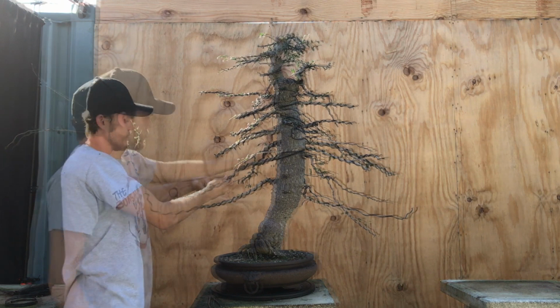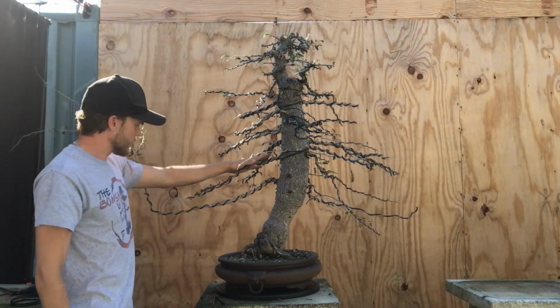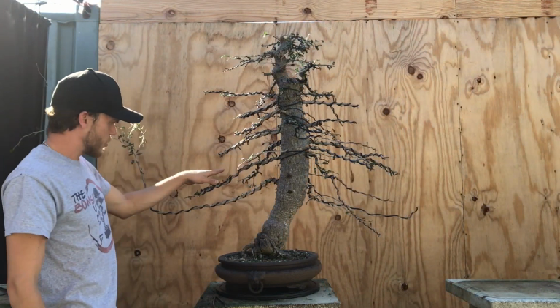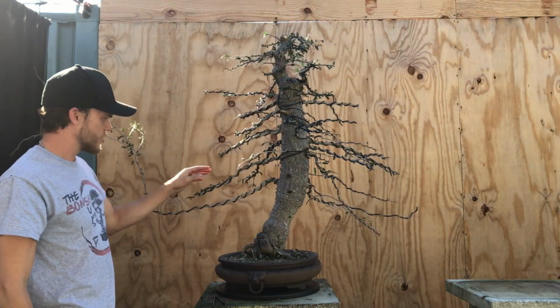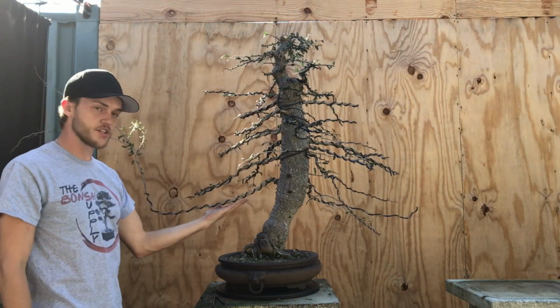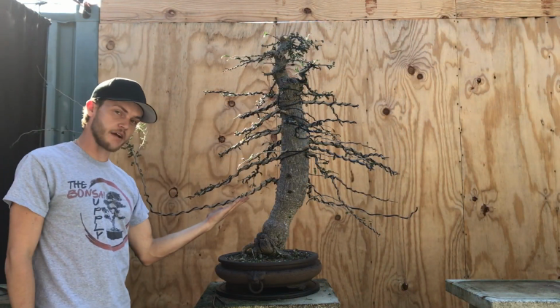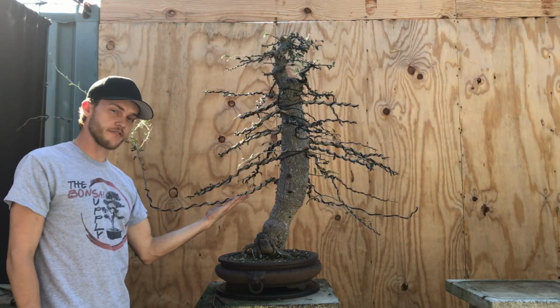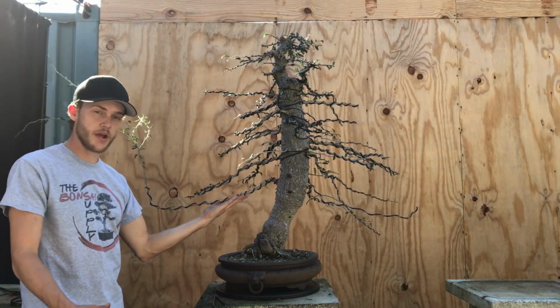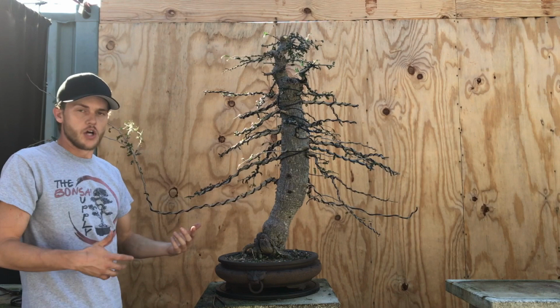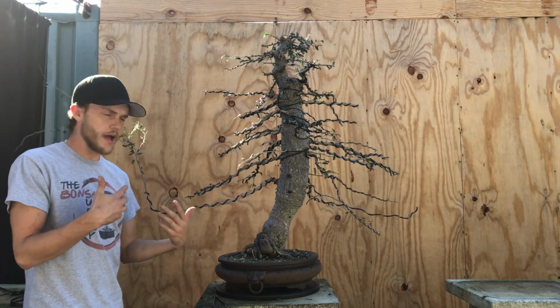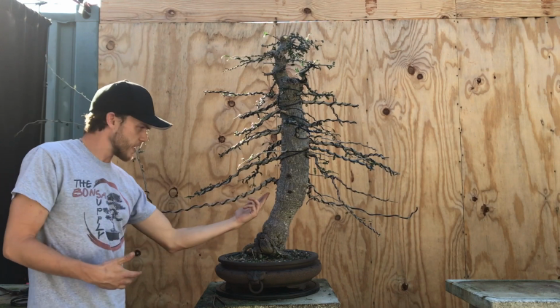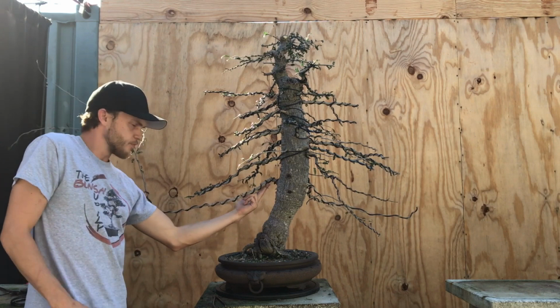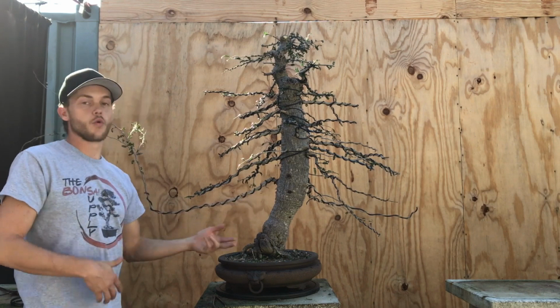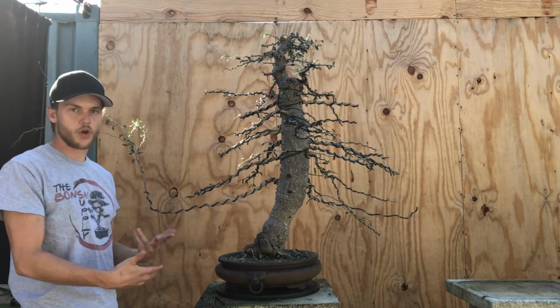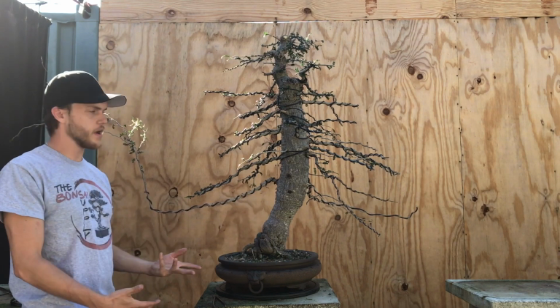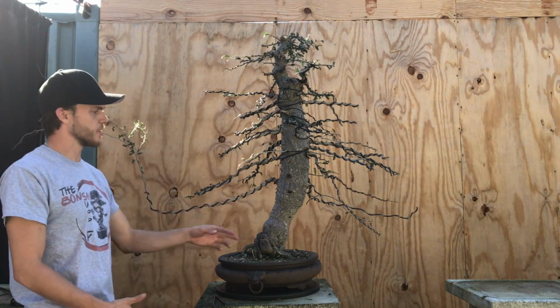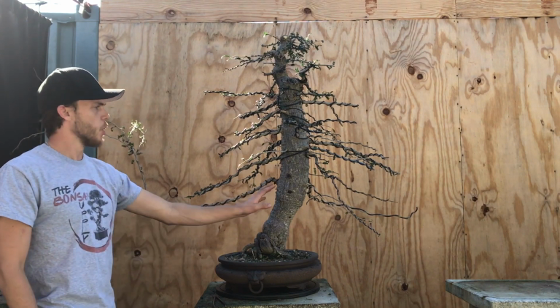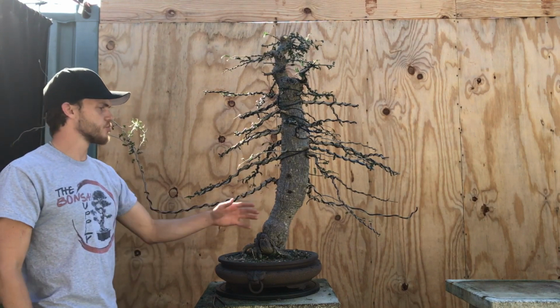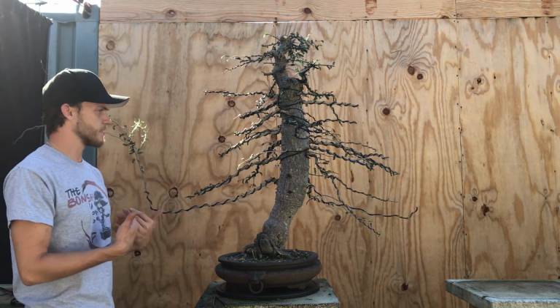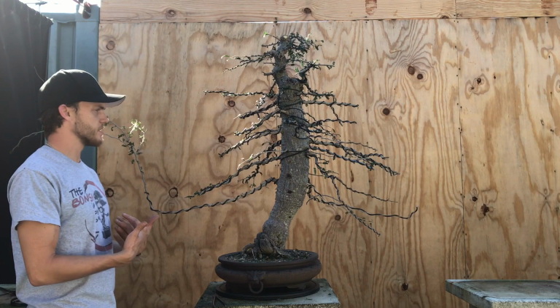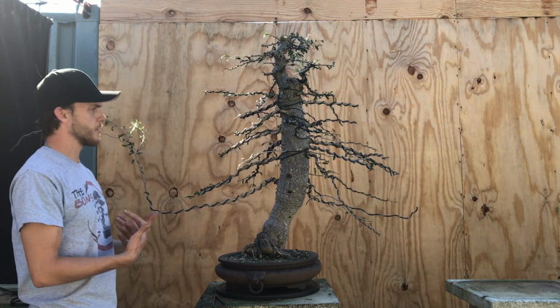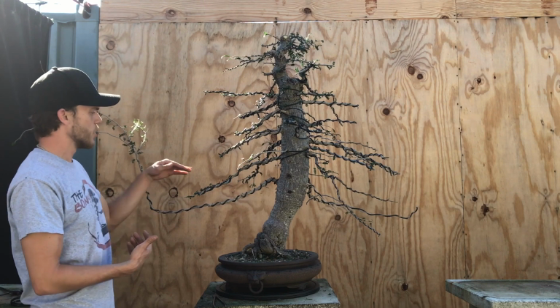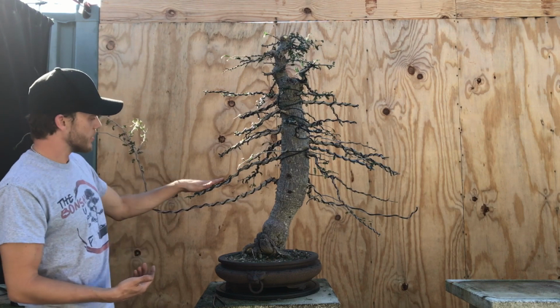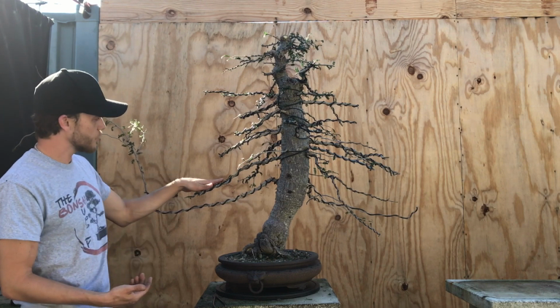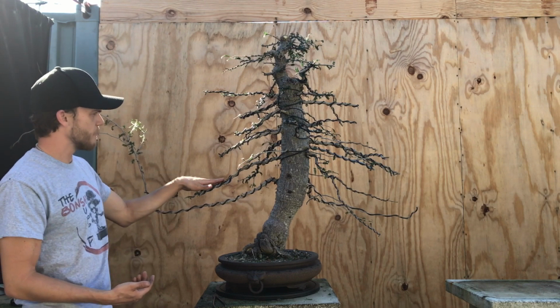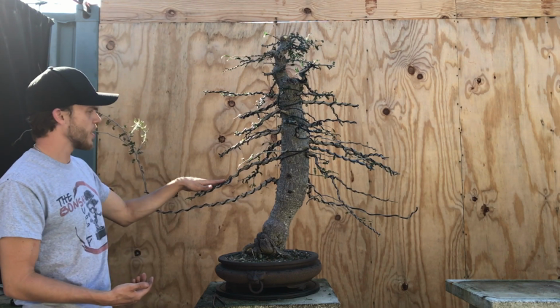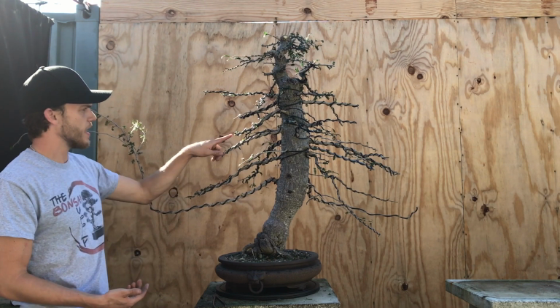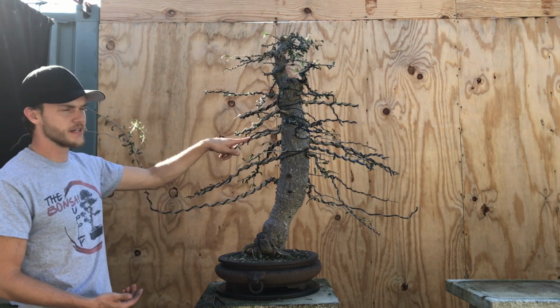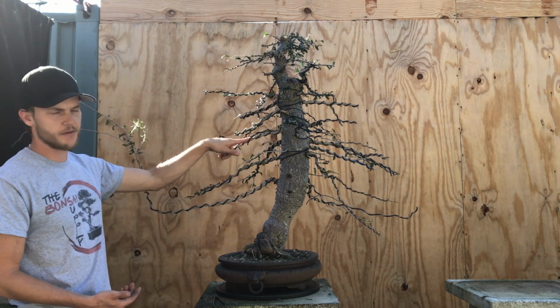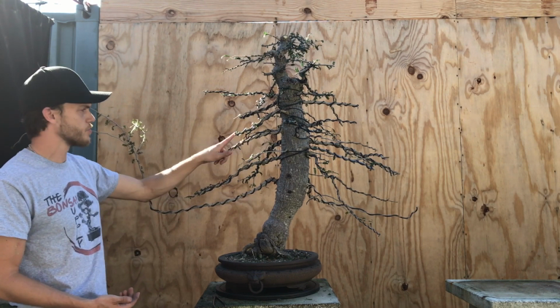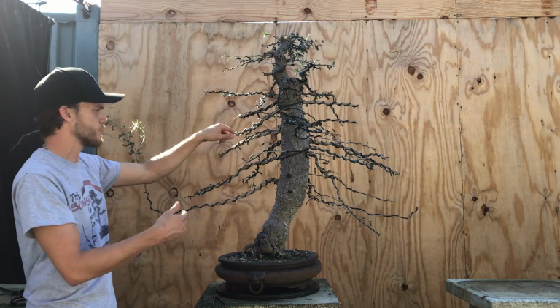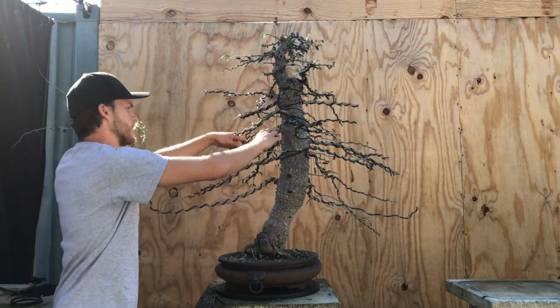This here is my first branch. Now this is my sacrifice branch — it will go away eventually once the trunk is at my desired thickness. So now that this one is my first branch, I can place the second branch, which is this one up here.